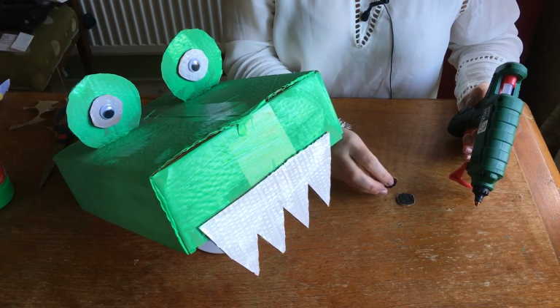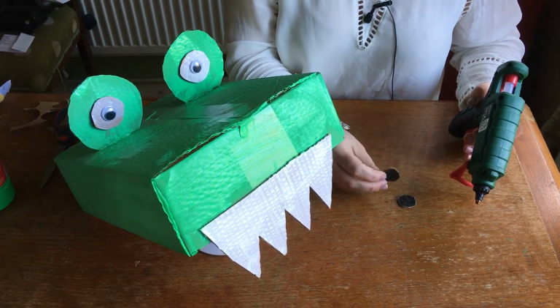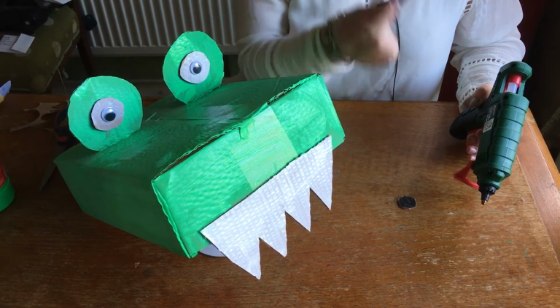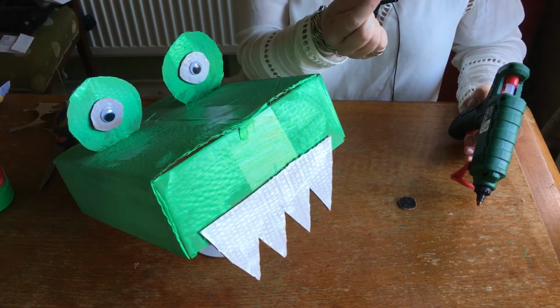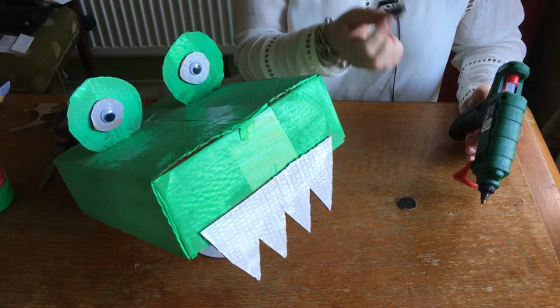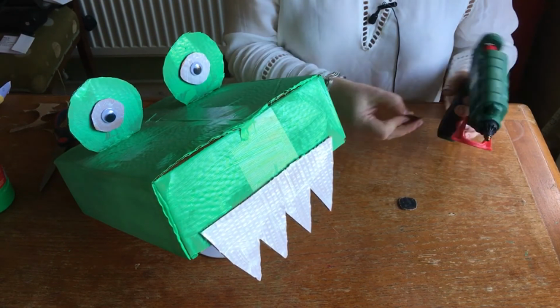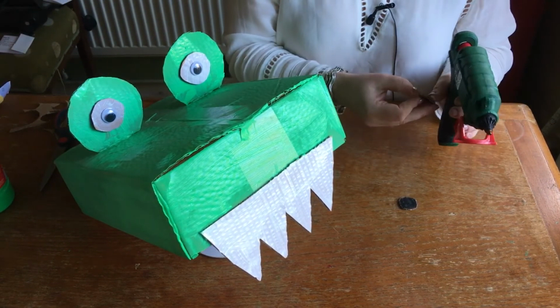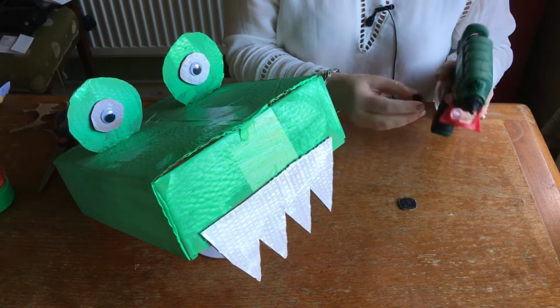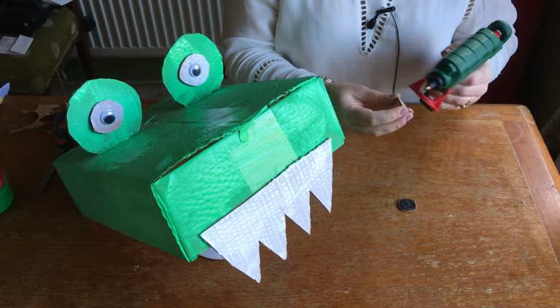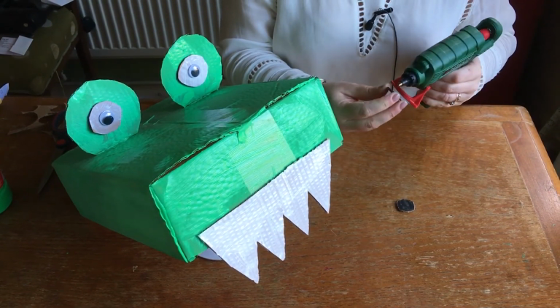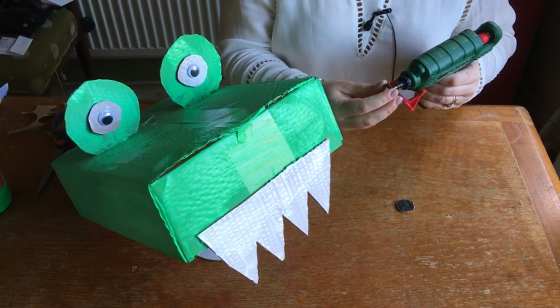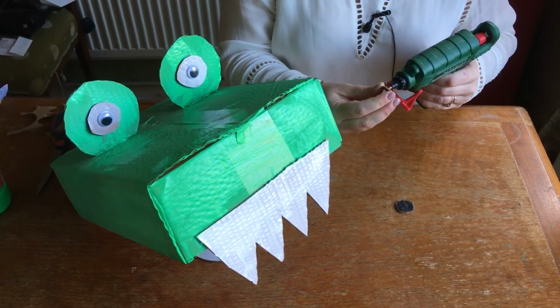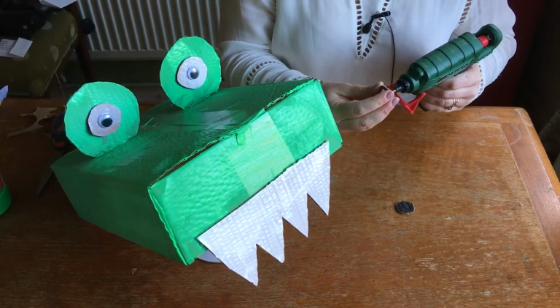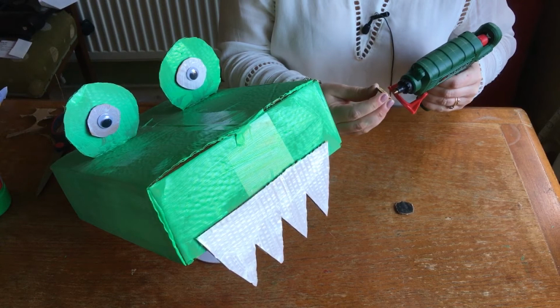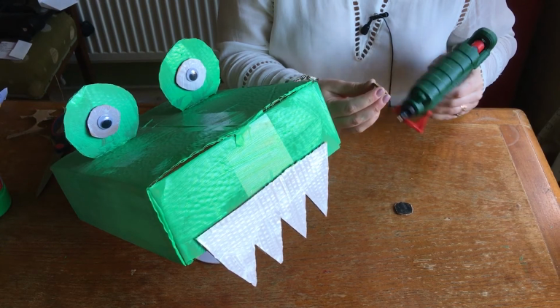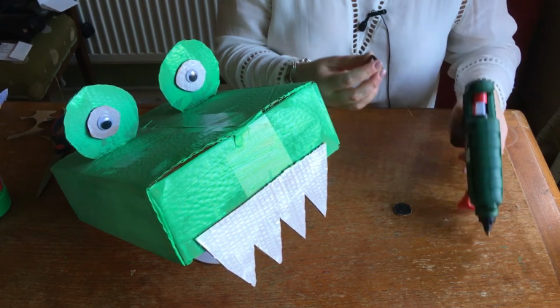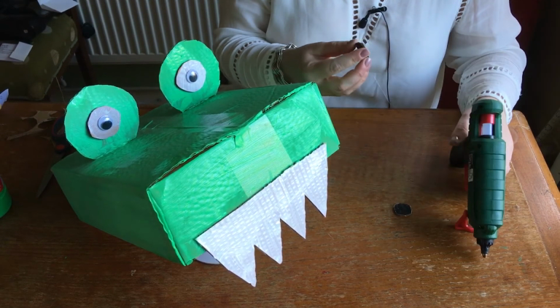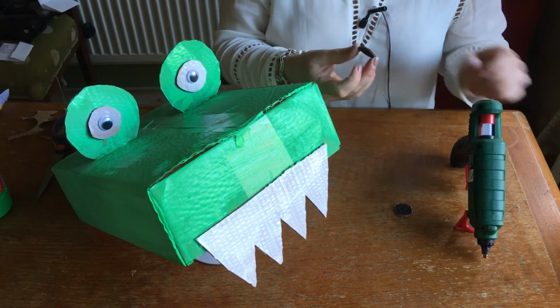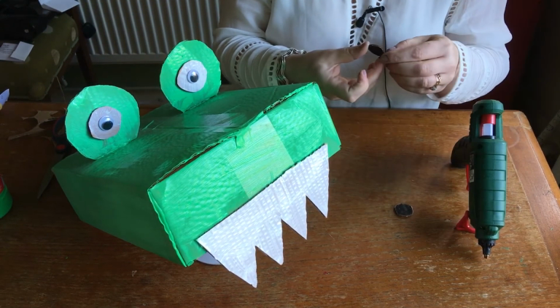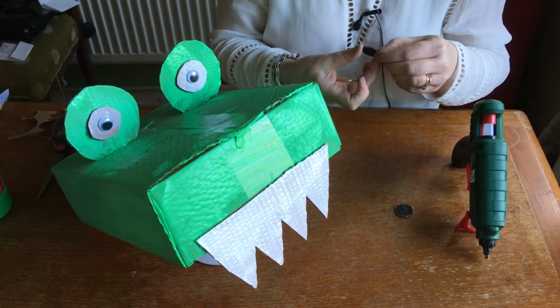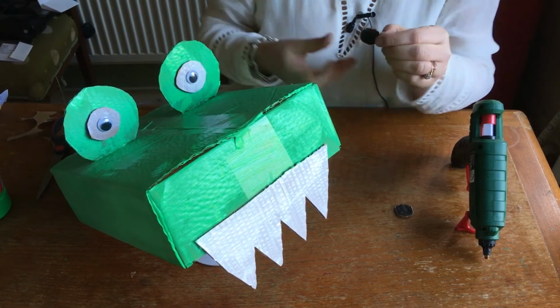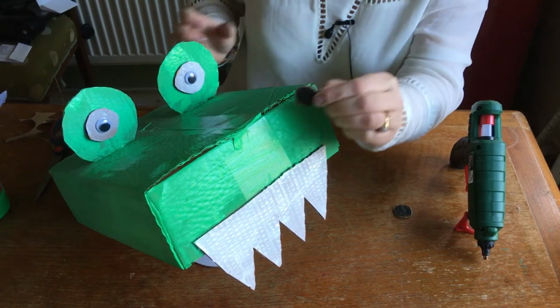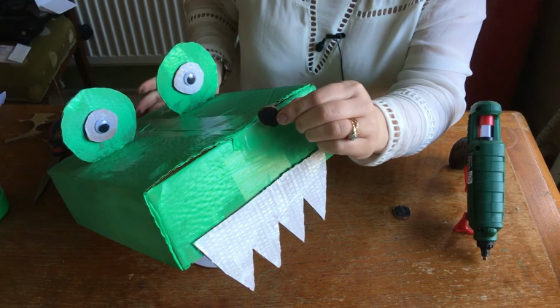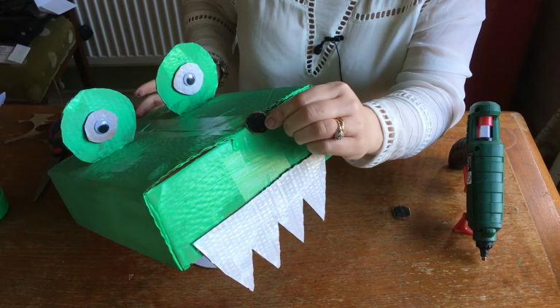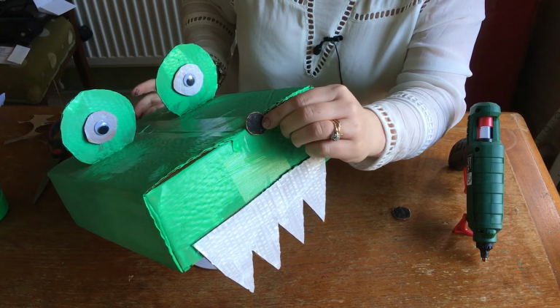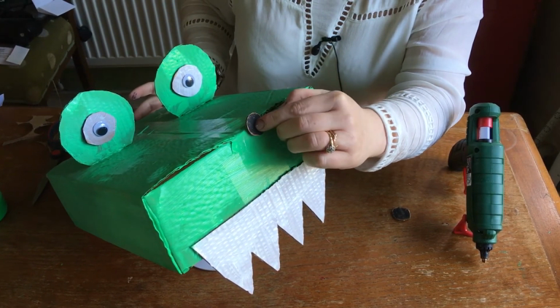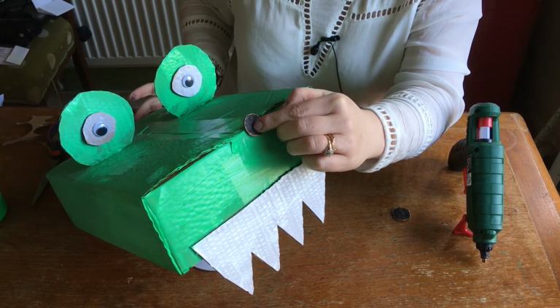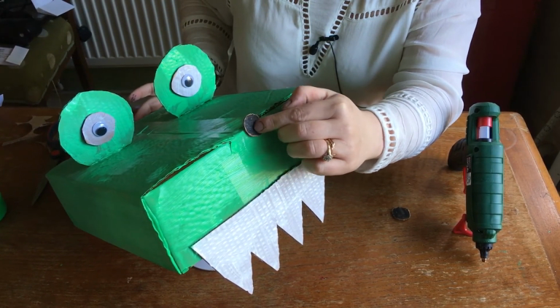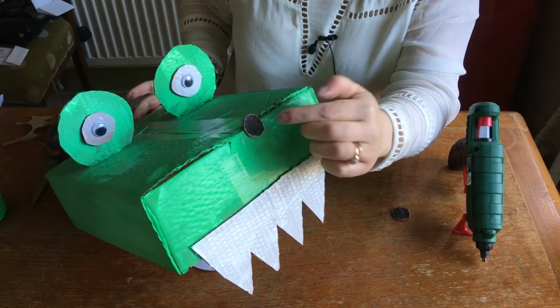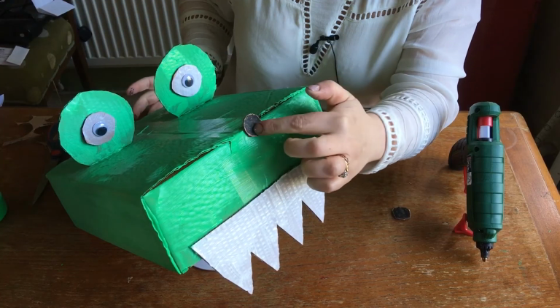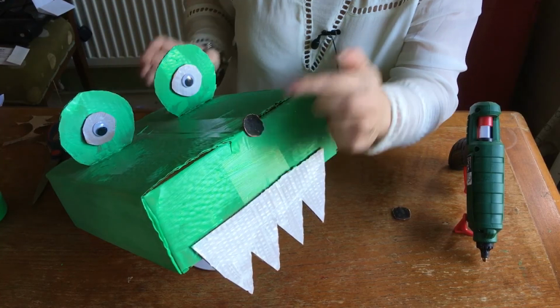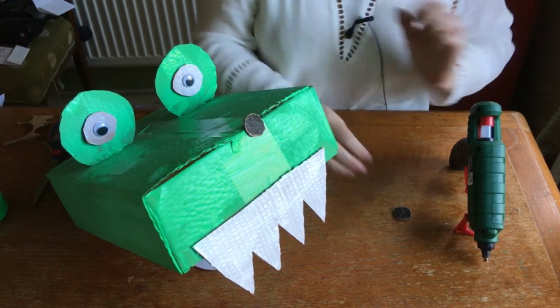Finally, more circles, this time in black. Stick them on the front as the nostrils, slightly raised.